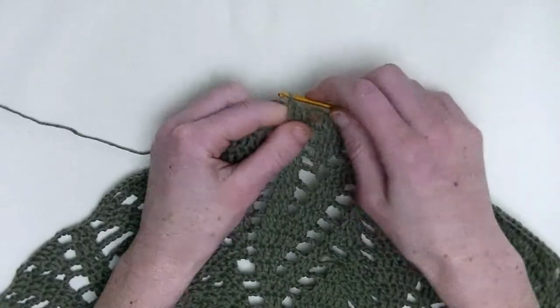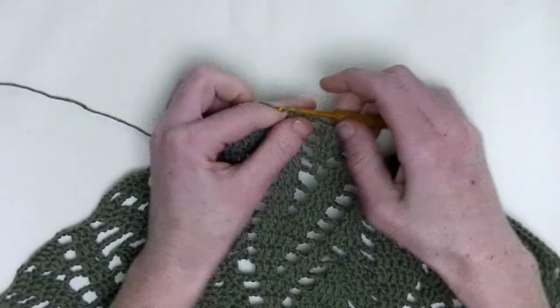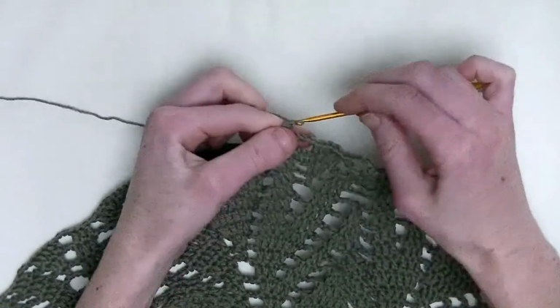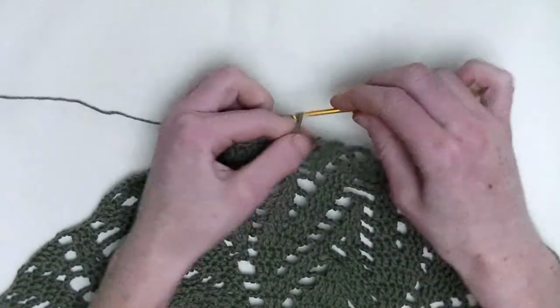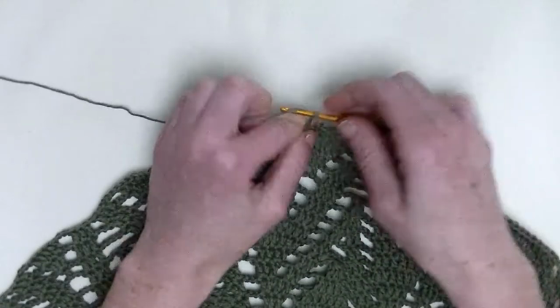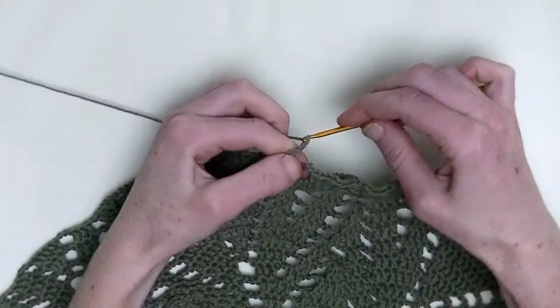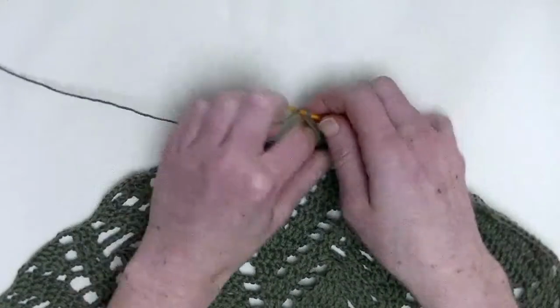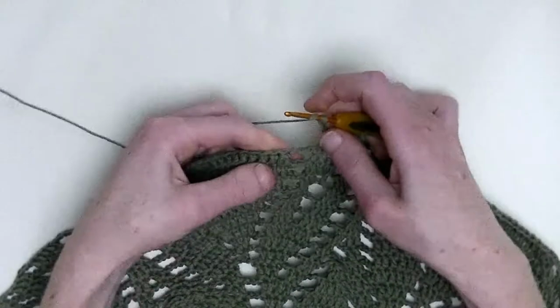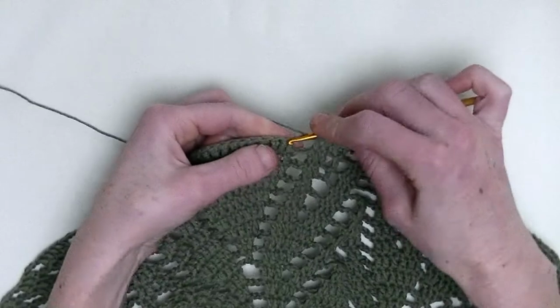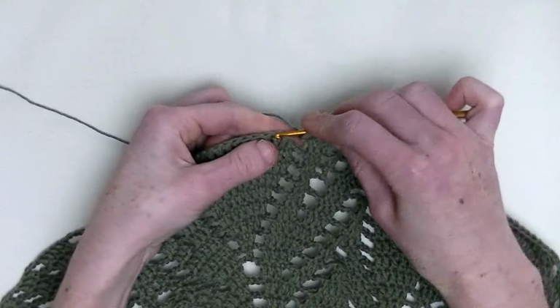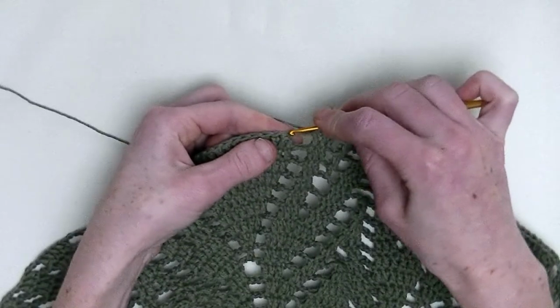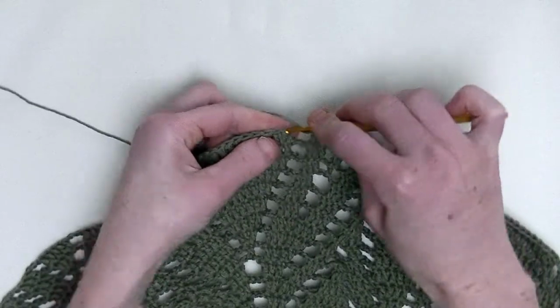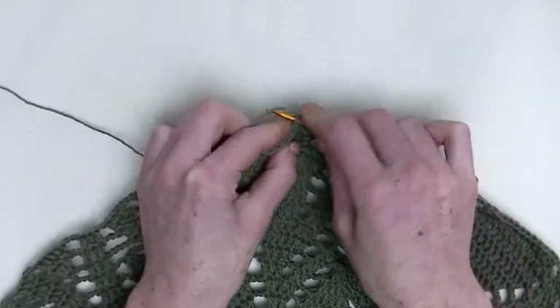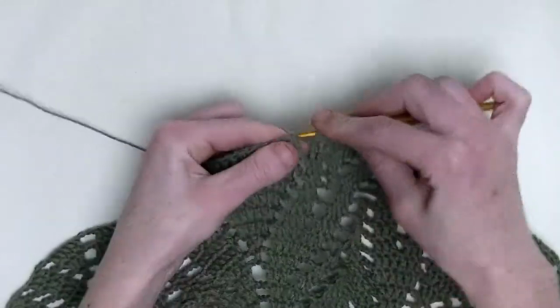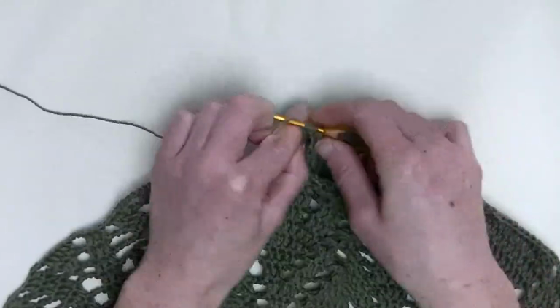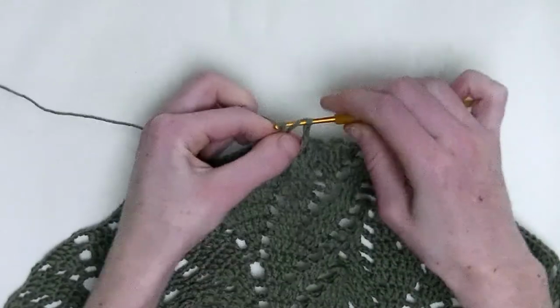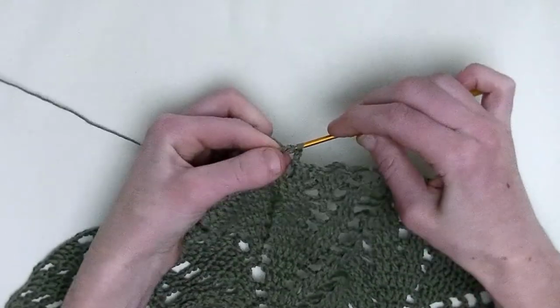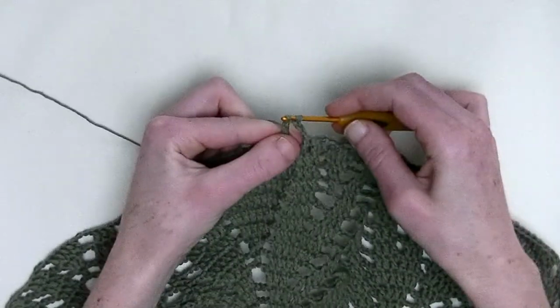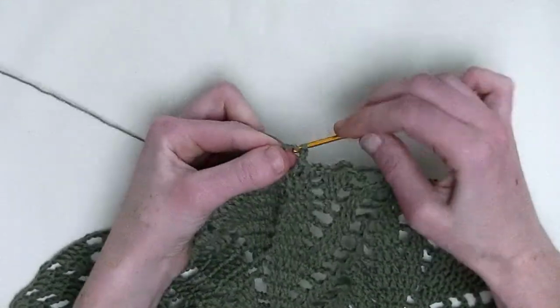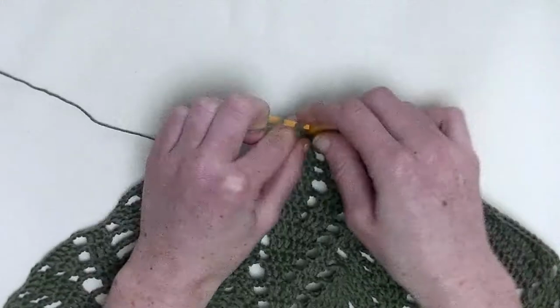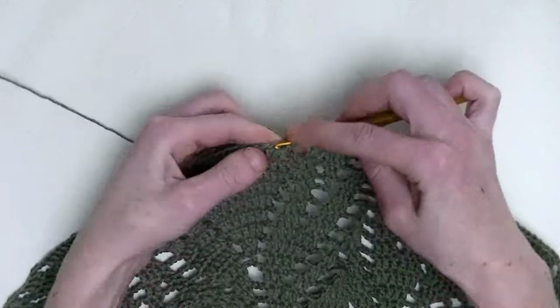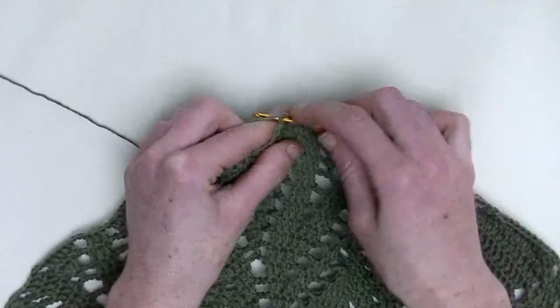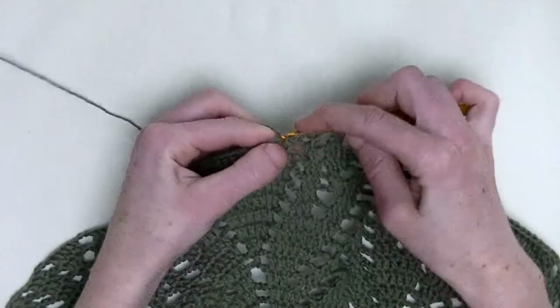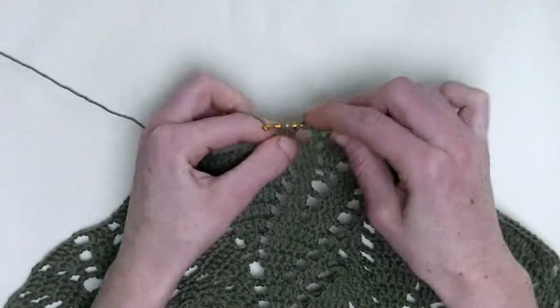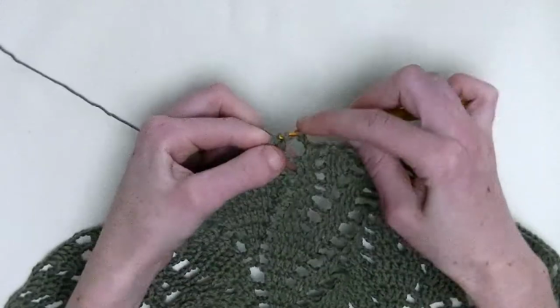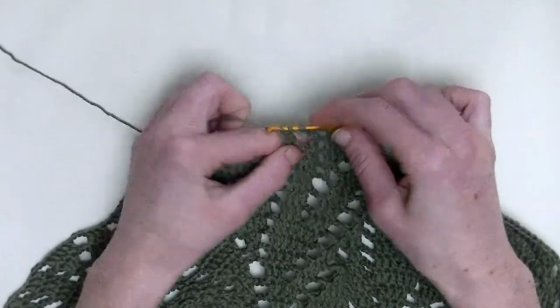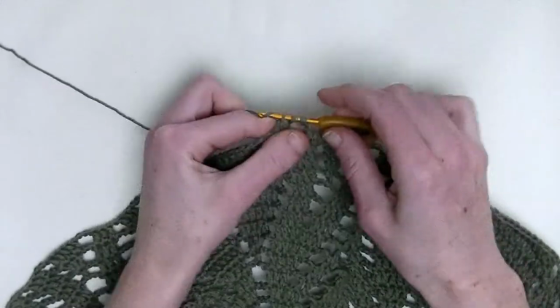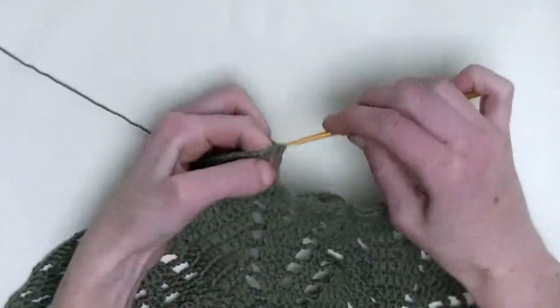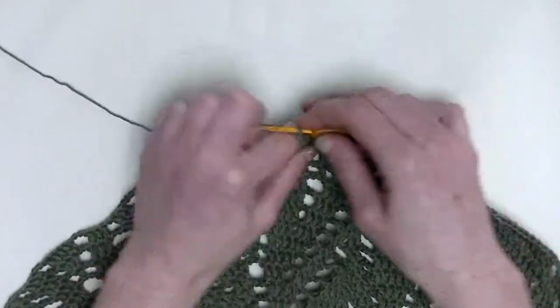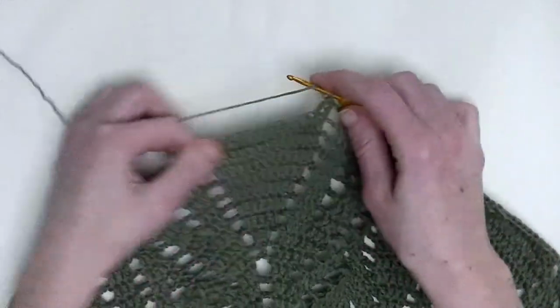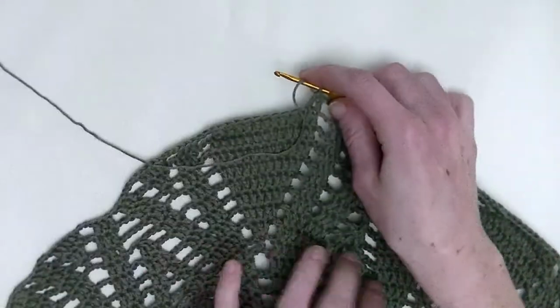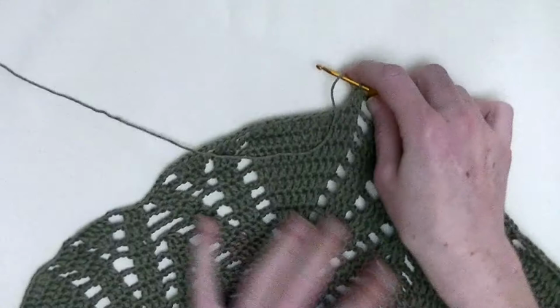Now, again, chain three. Over the first two stitches, again, you make two double crochets together. So here are the first unfinished double and the second unfinished double and pull through.